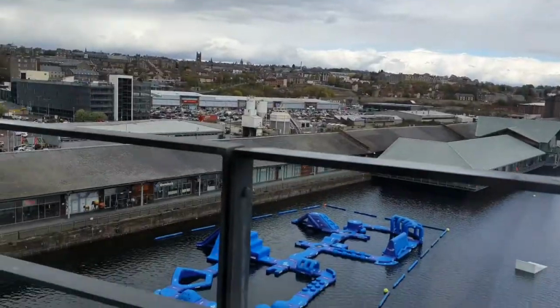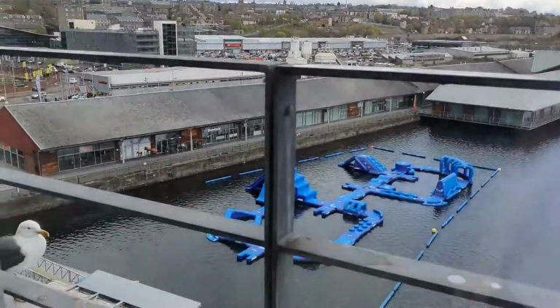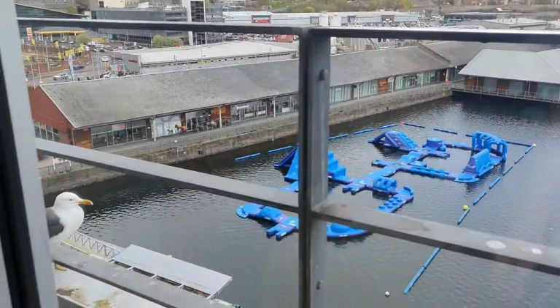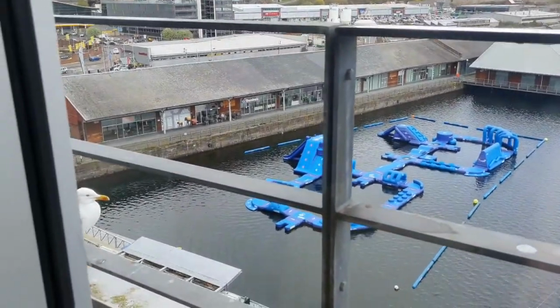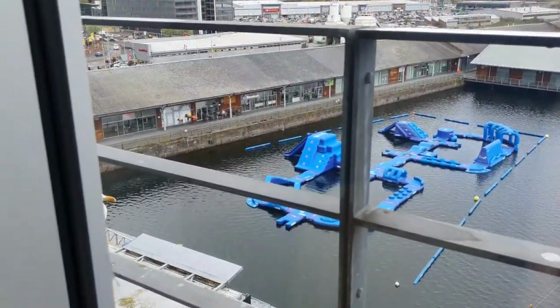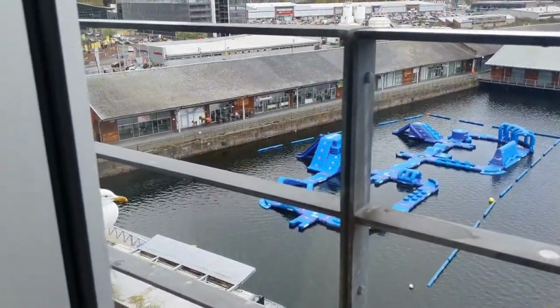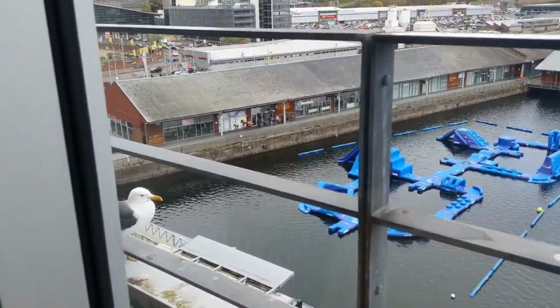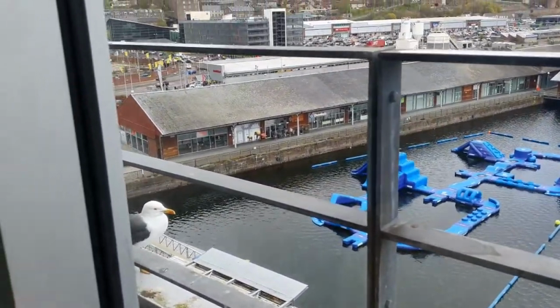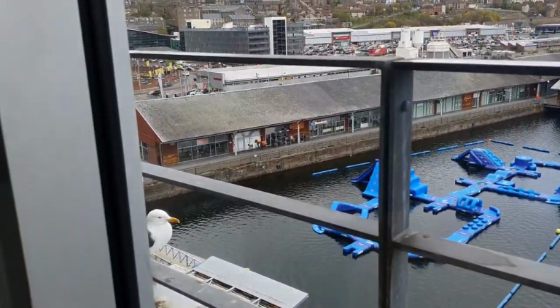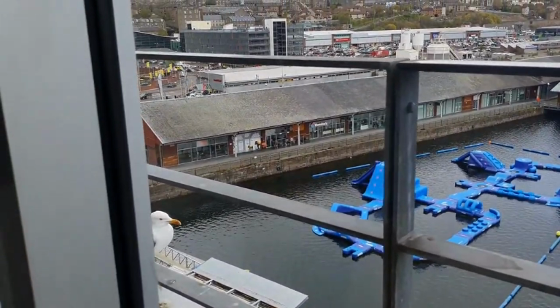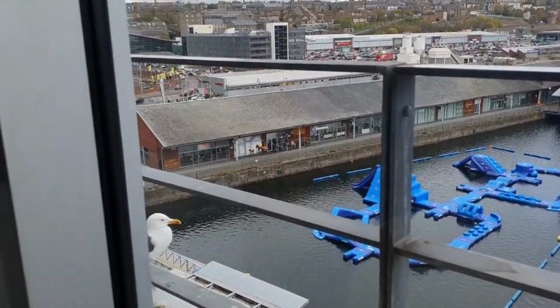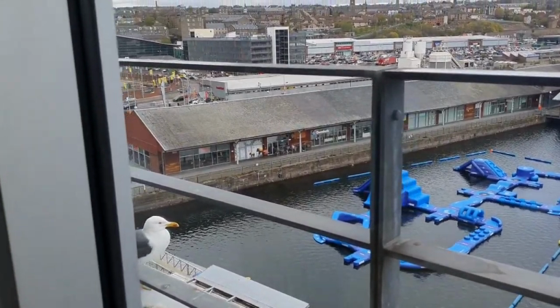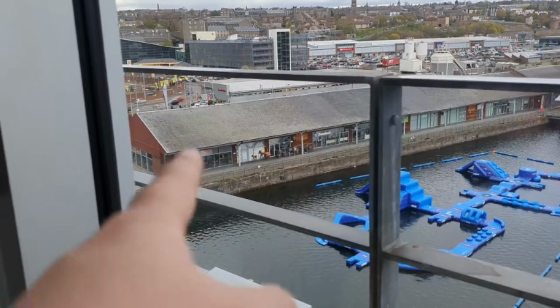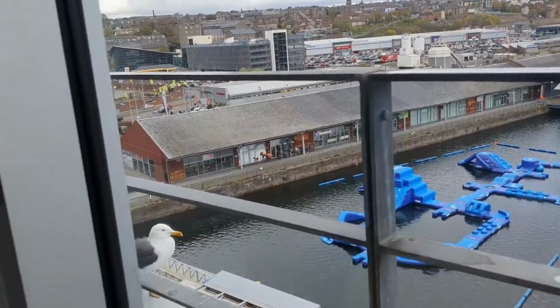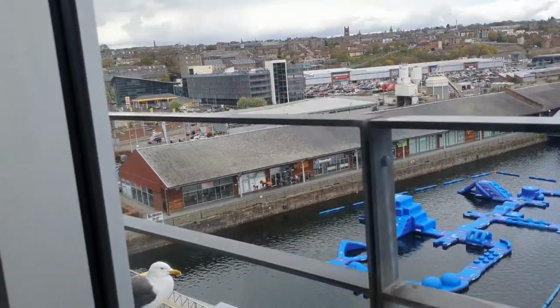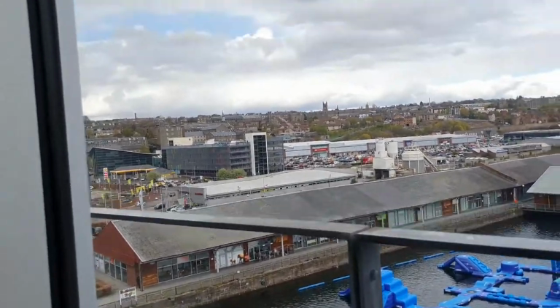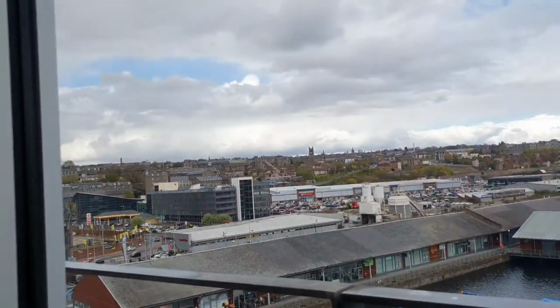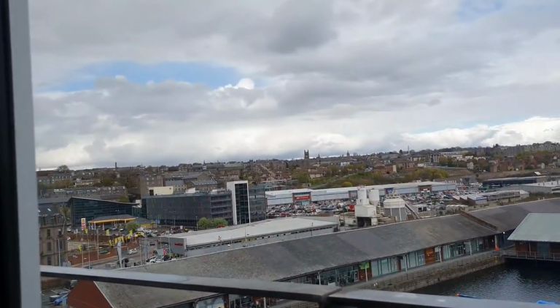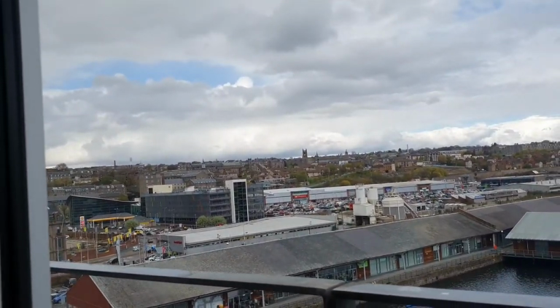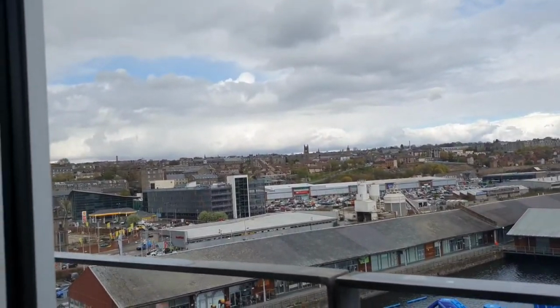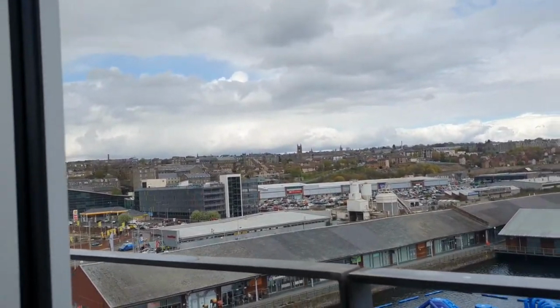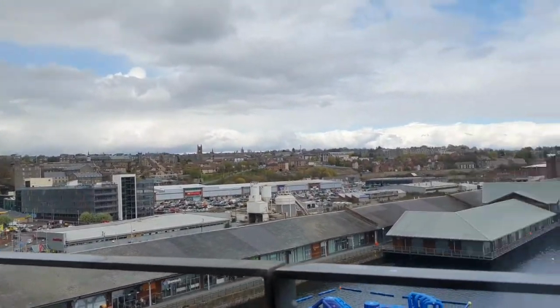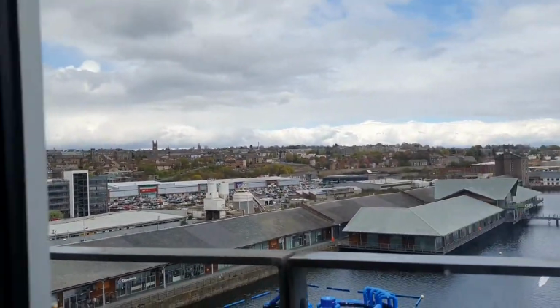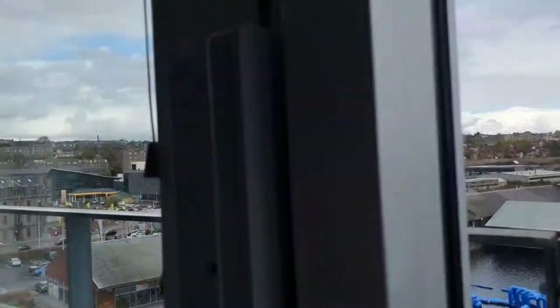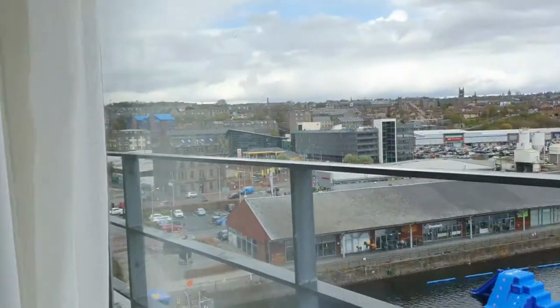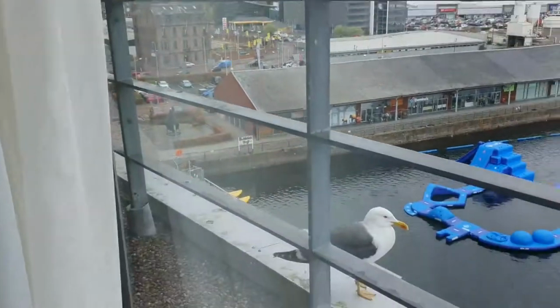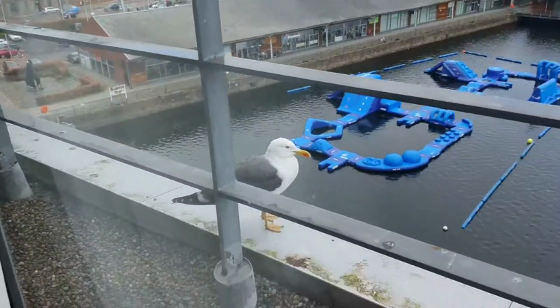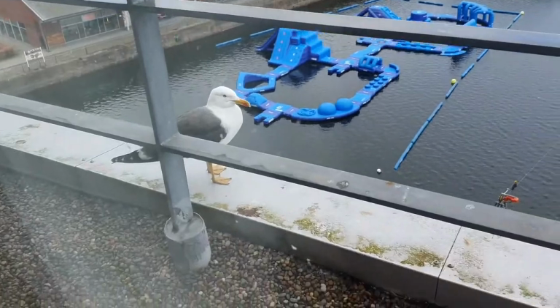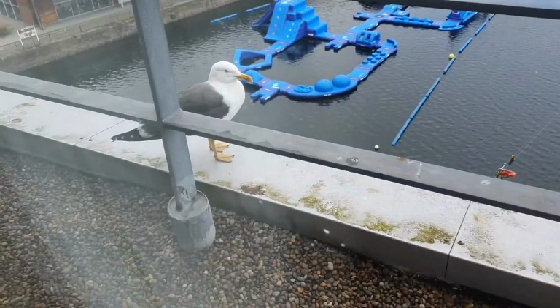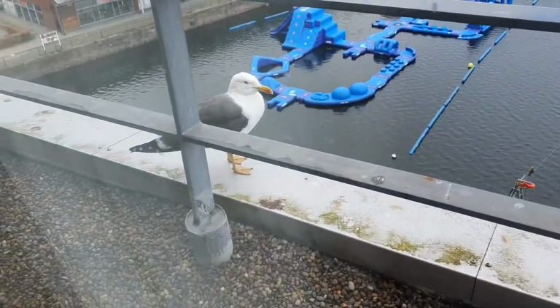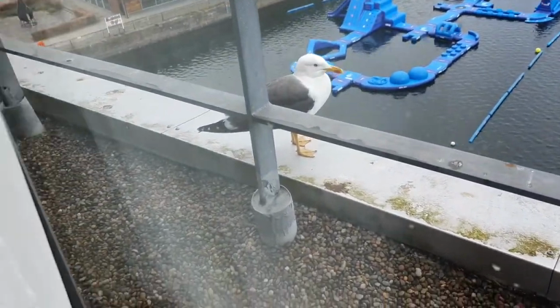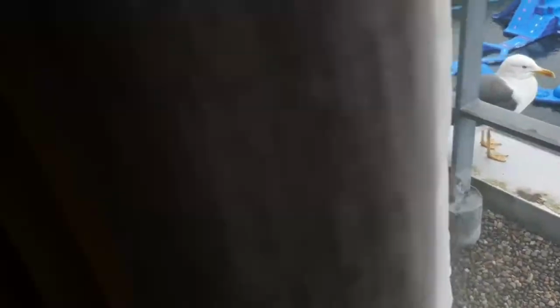If you are hungry you can go down to Domino's and you can go to that place as well. You have all your shops nearby, and you get the seagull as well.